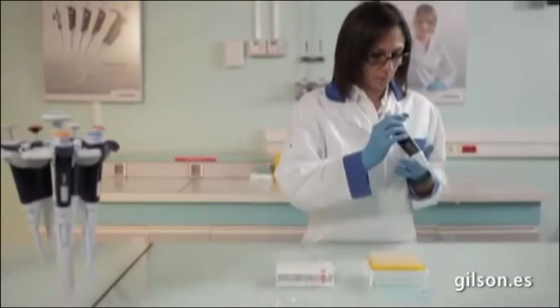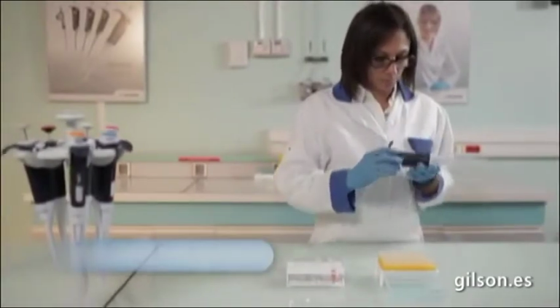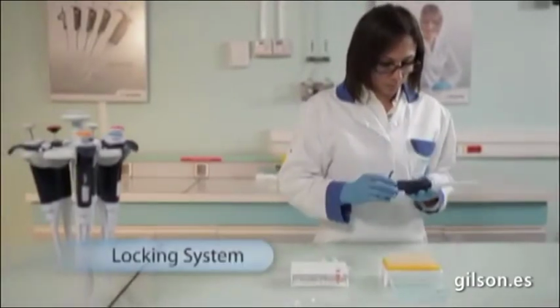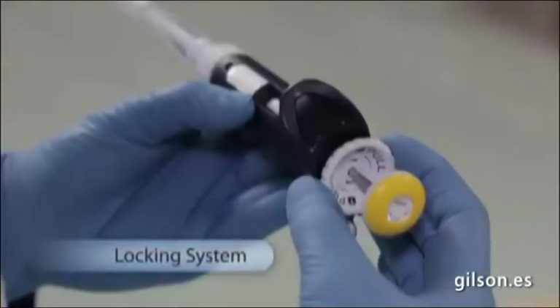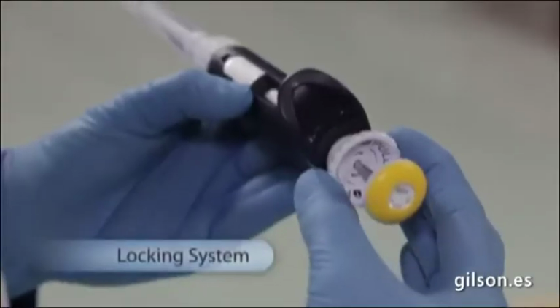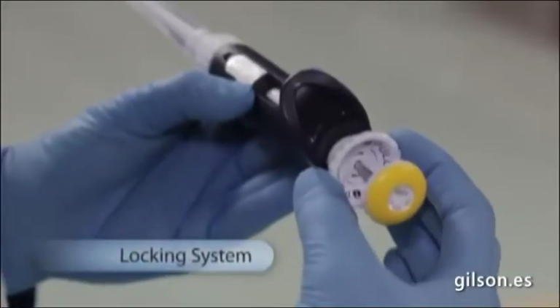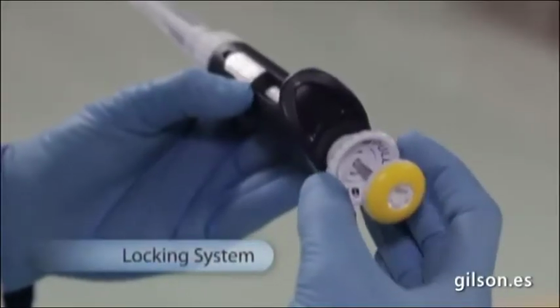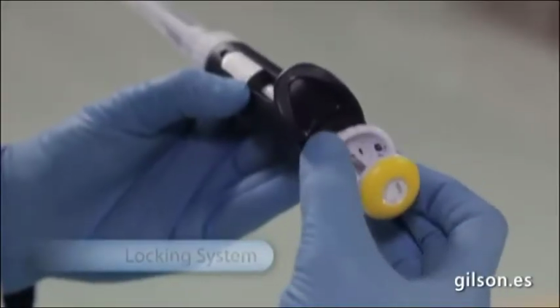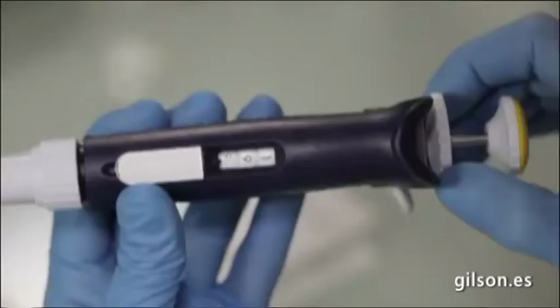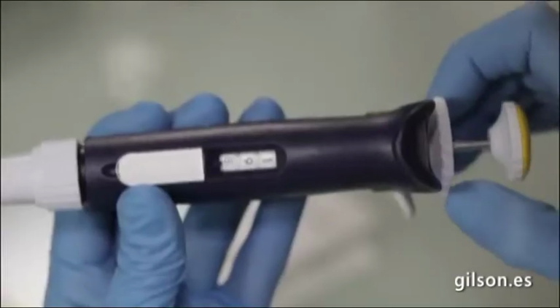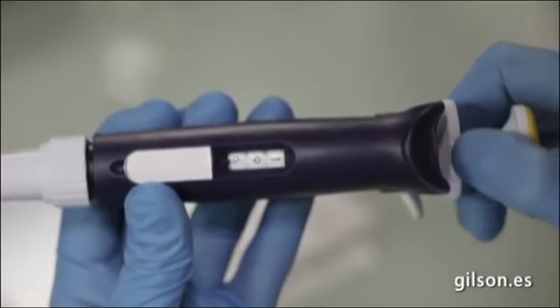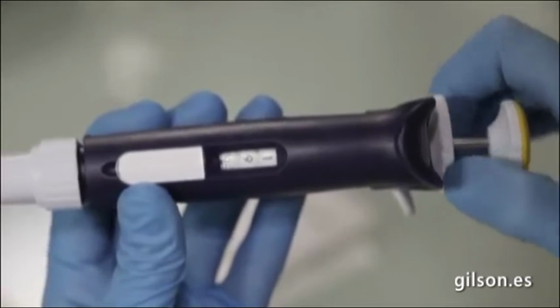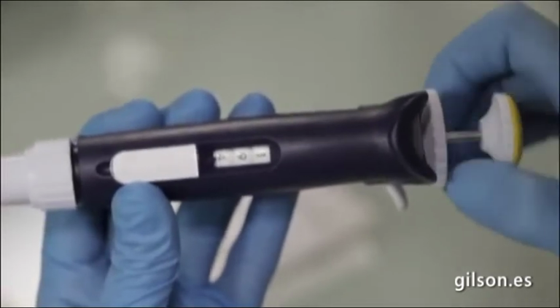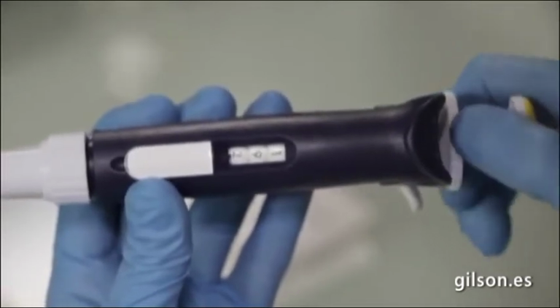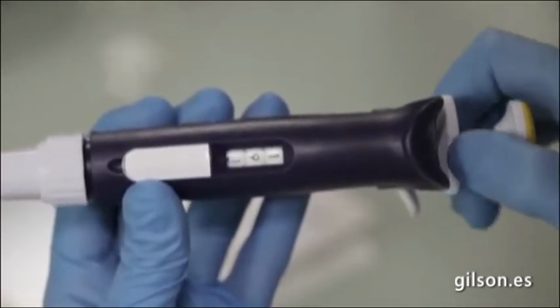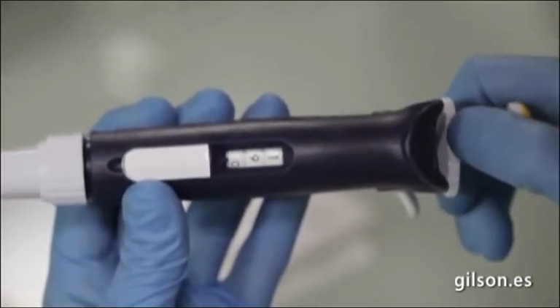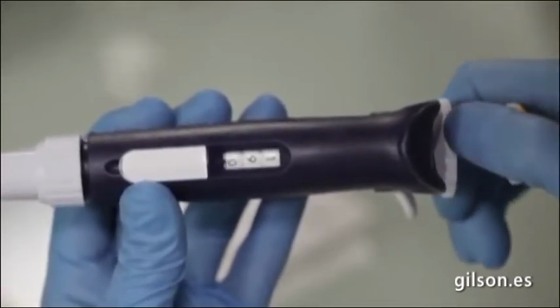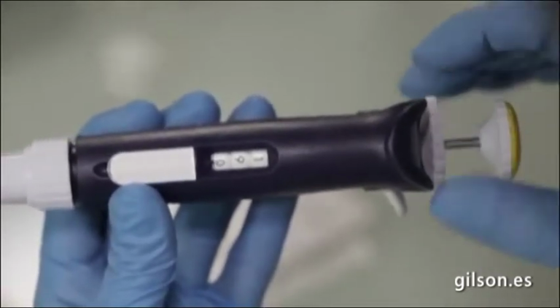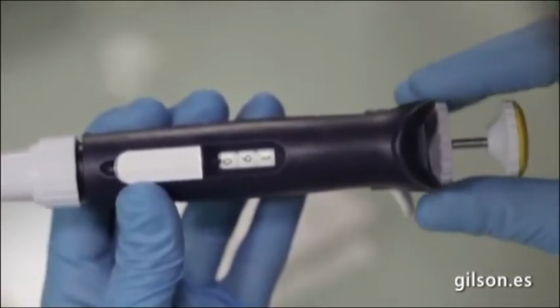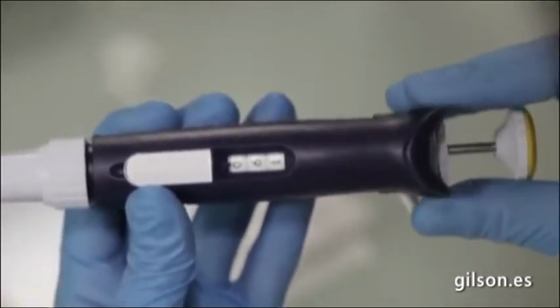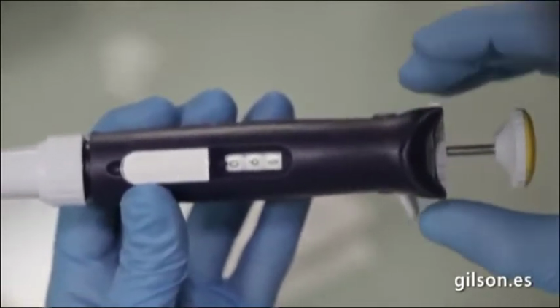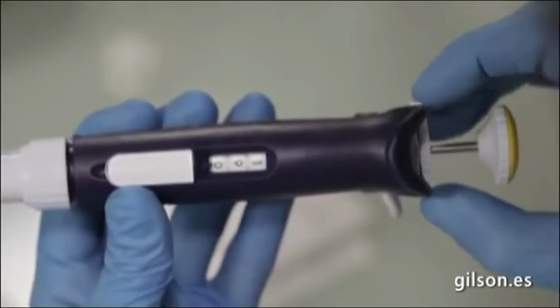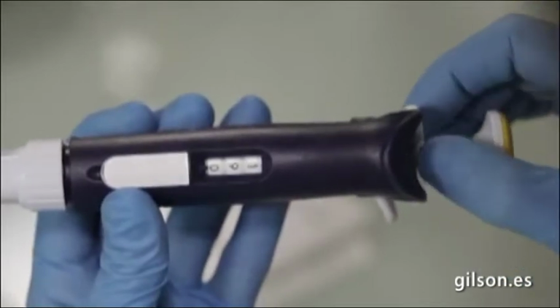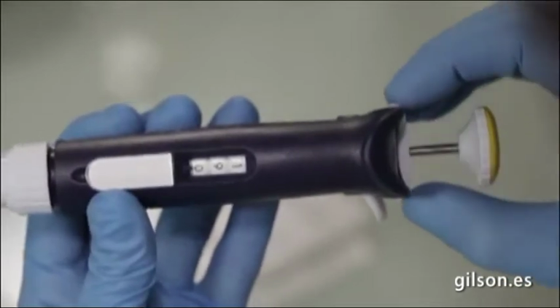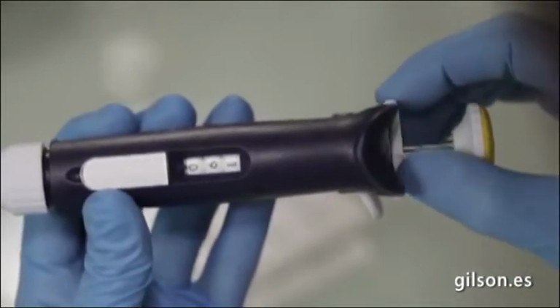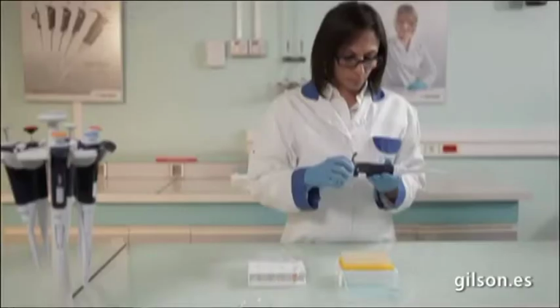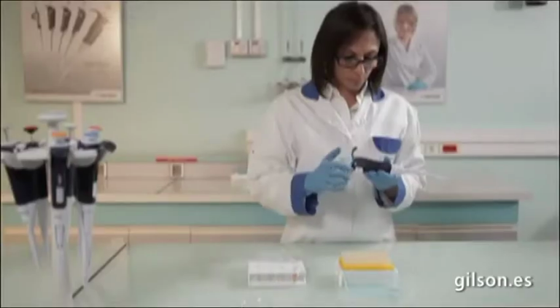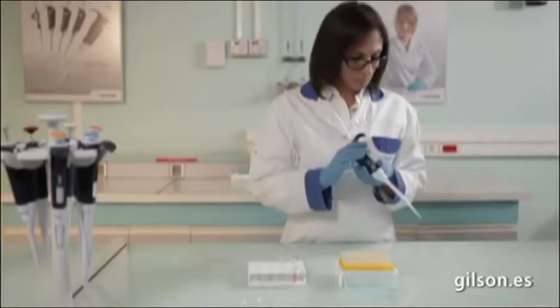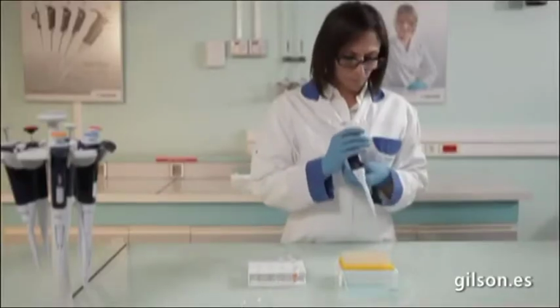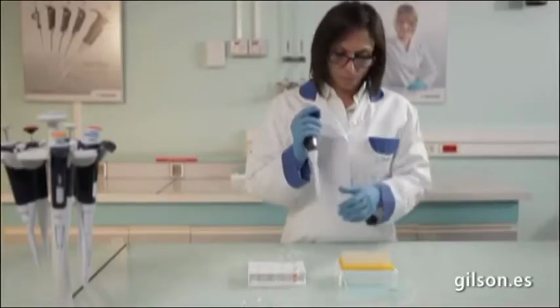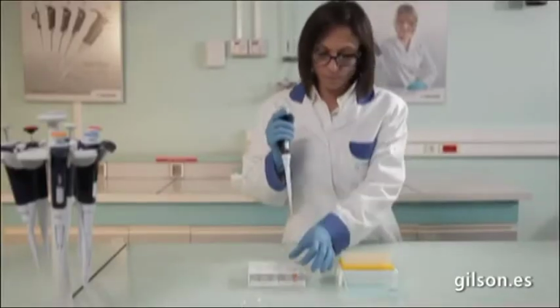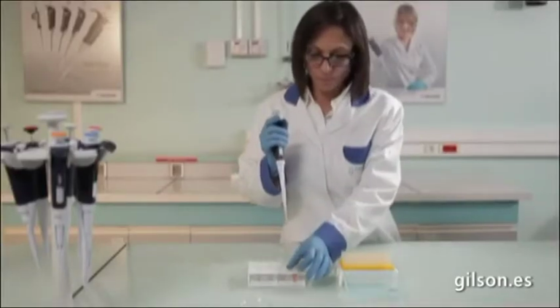A lockable volume system guarantees secure pipetting. Just push the thumb wheel up, rotate it to change the volume, and push the thumb wheel down to lock it. Once the thumb wheel is locked, the volume won't change.